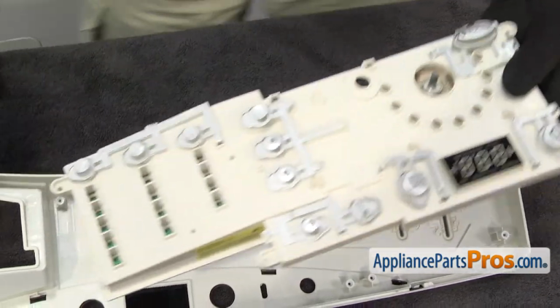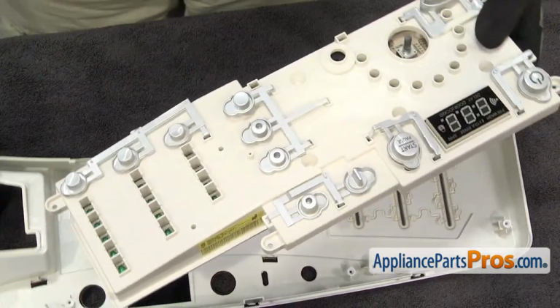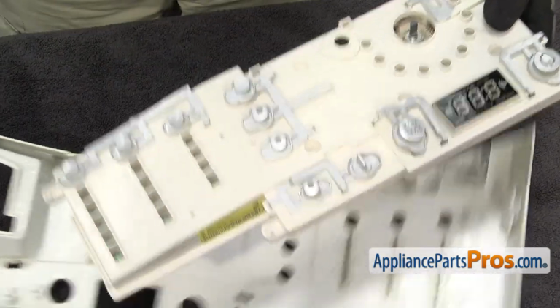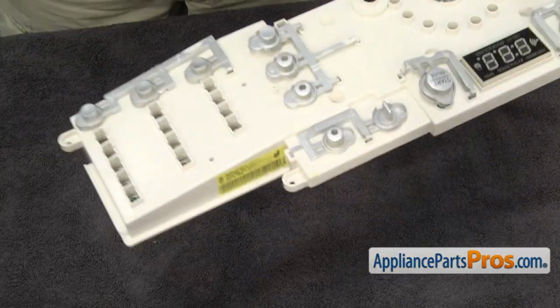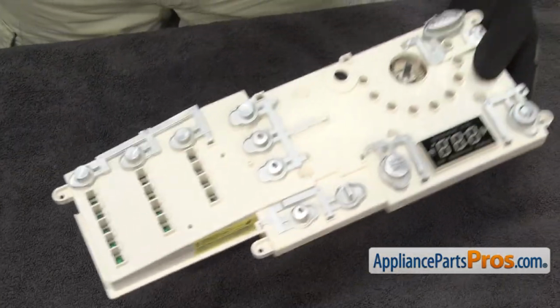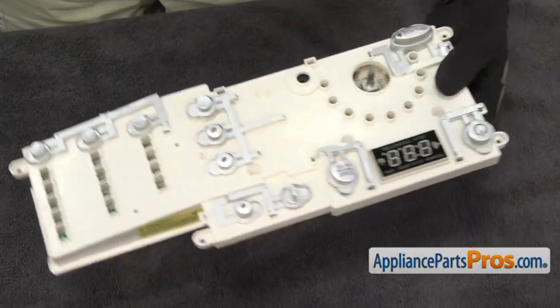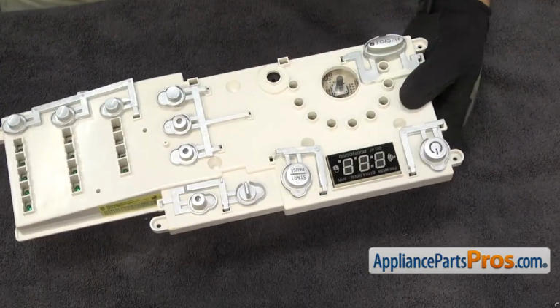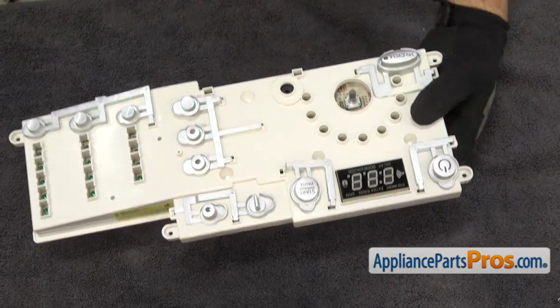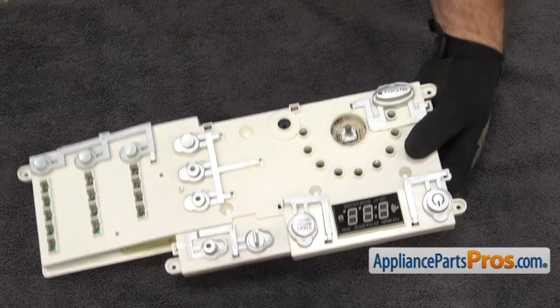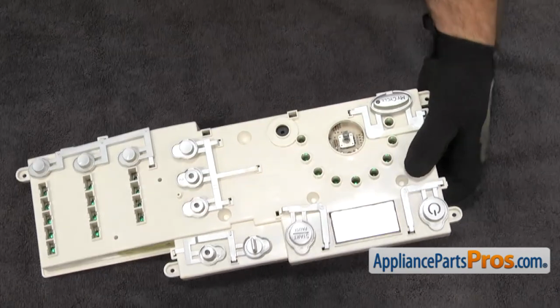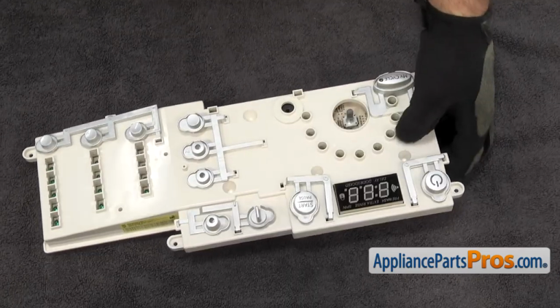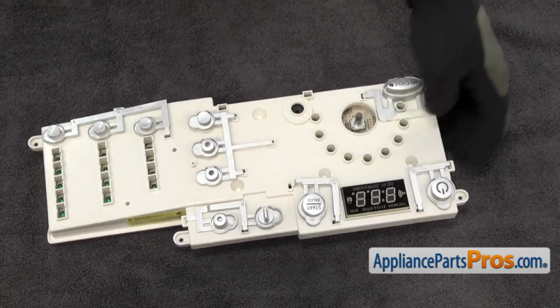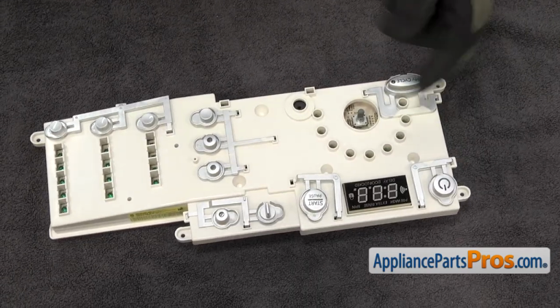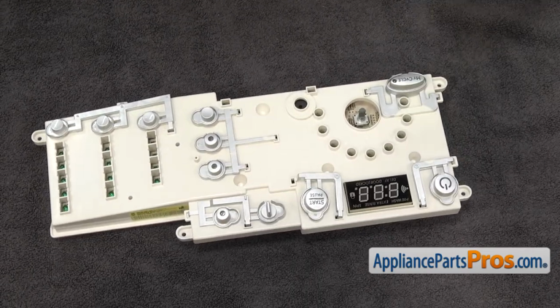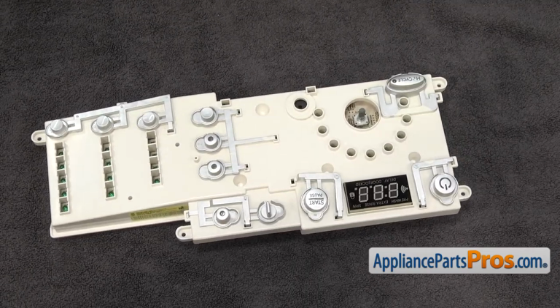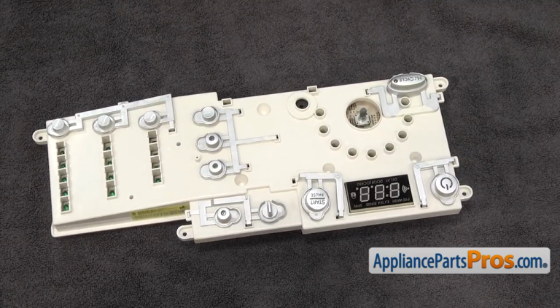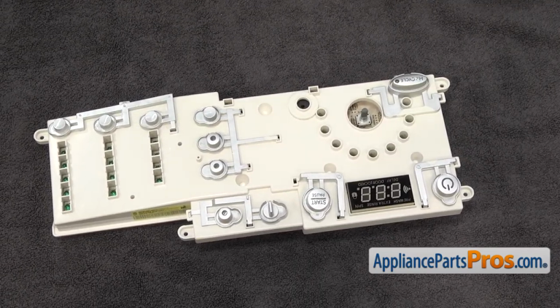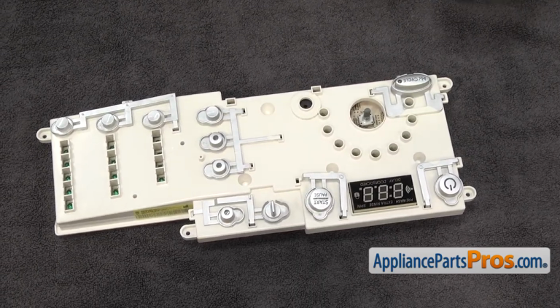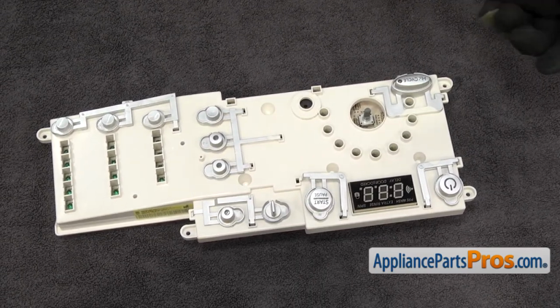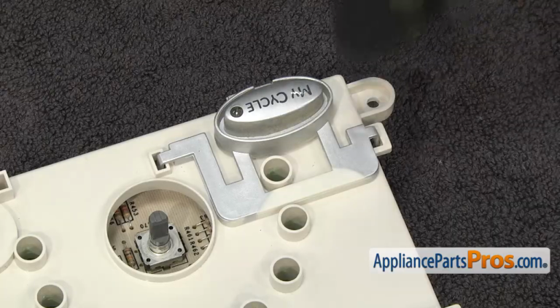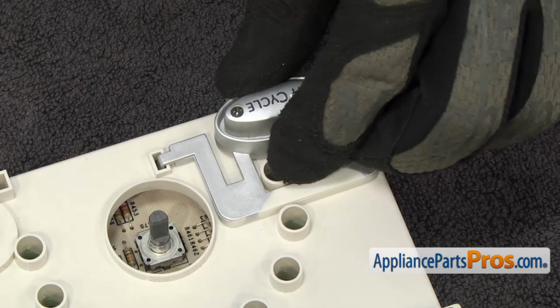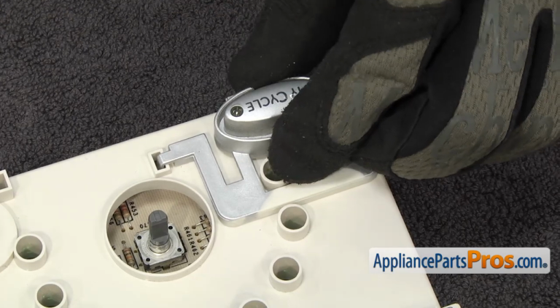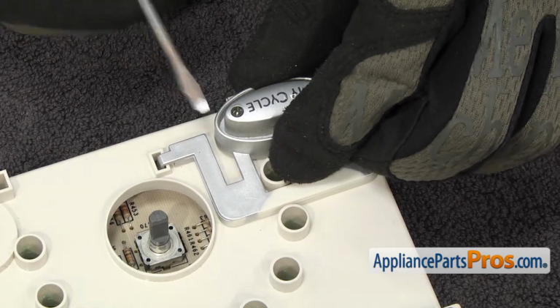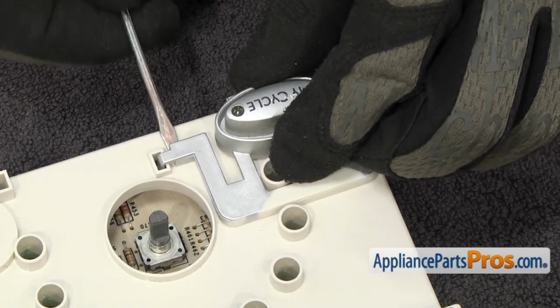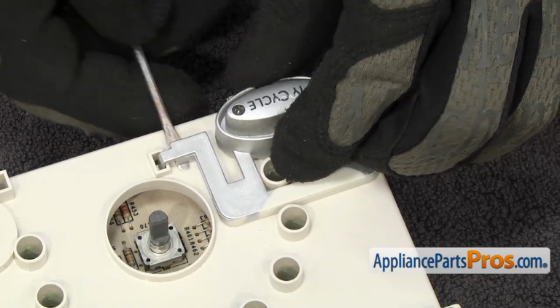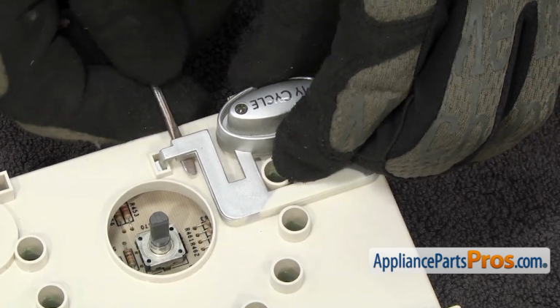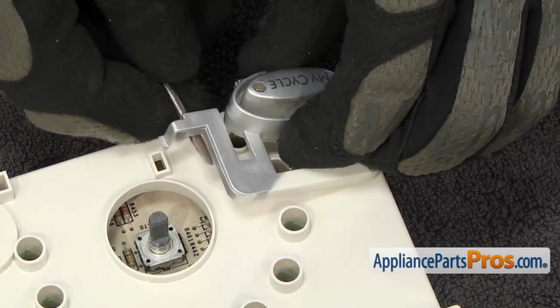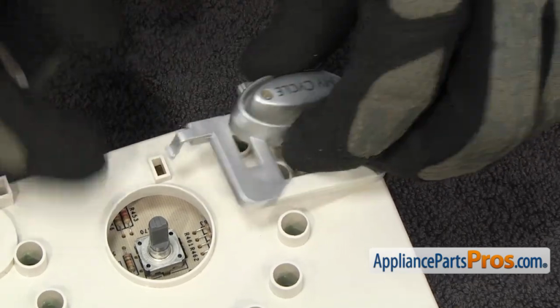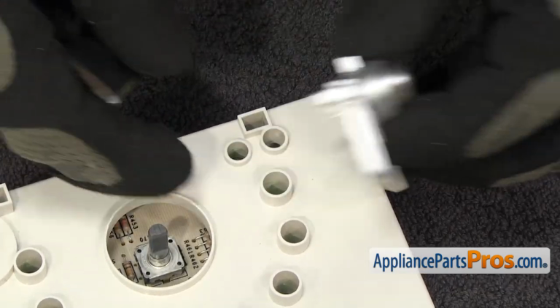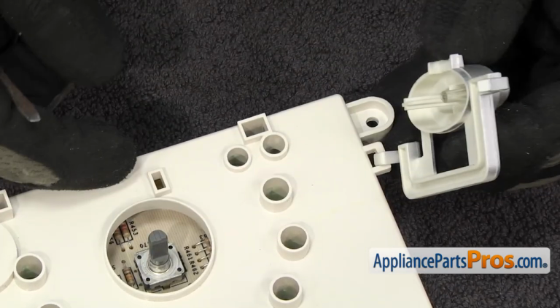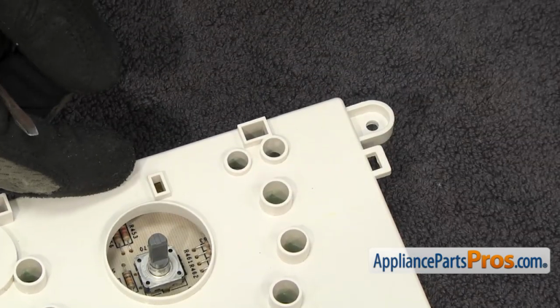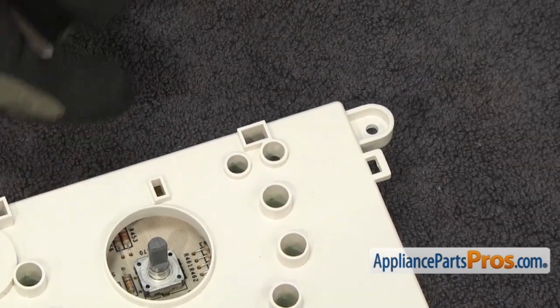Once you have it free, you can set the control panel aside and then we have to take all the buttons off the control board. If you have to, you can use a small flathead screwdriver — there are little locking tabs to release all of them.